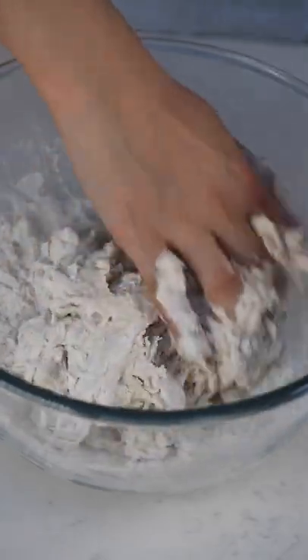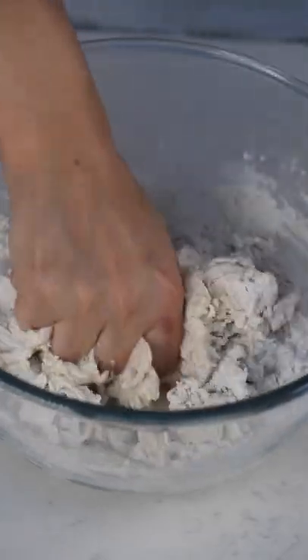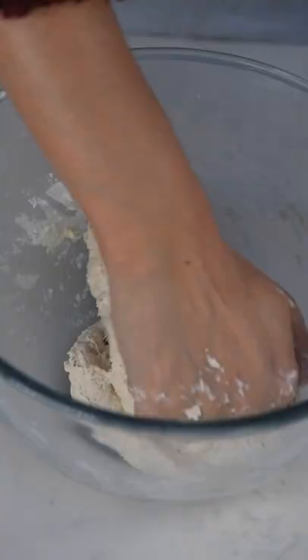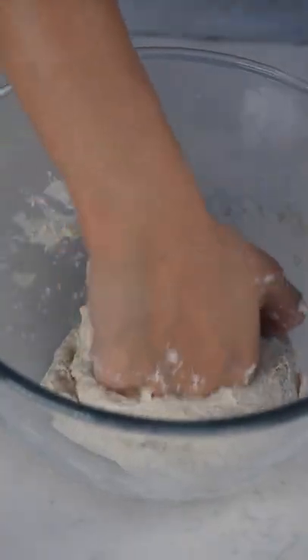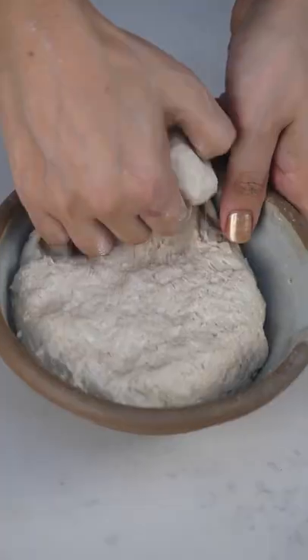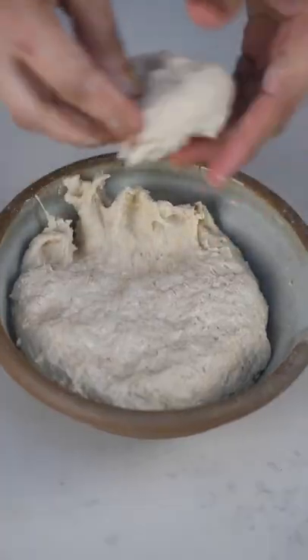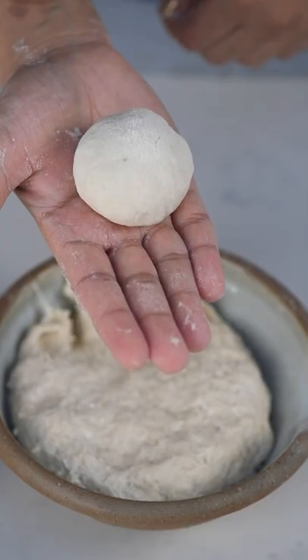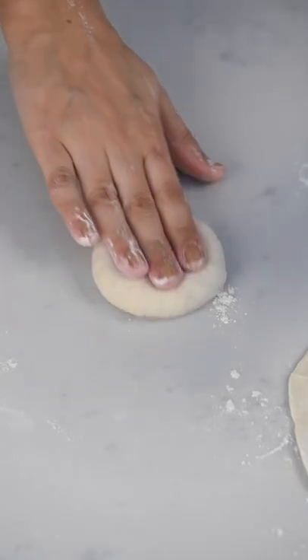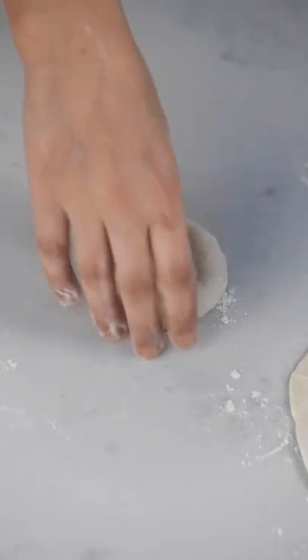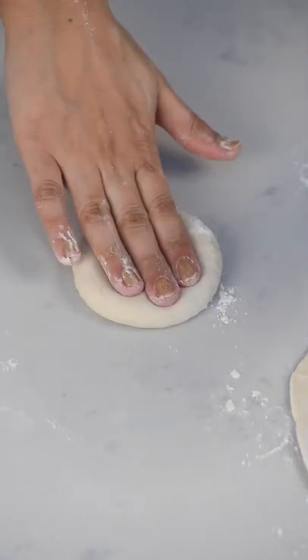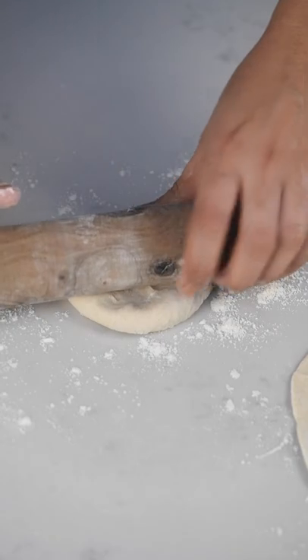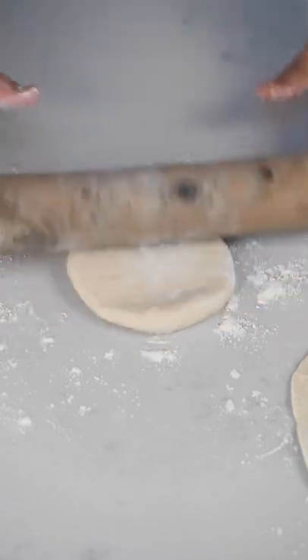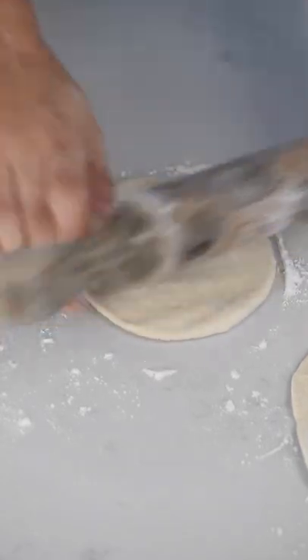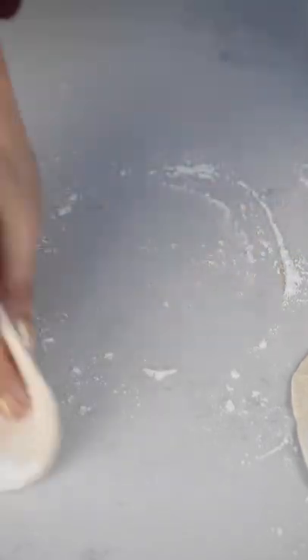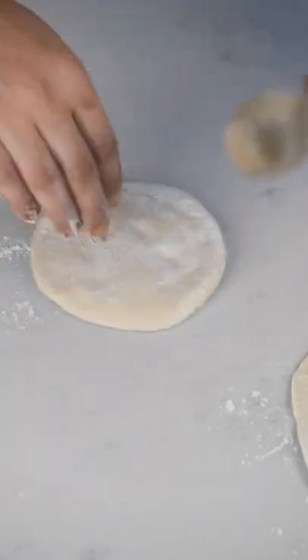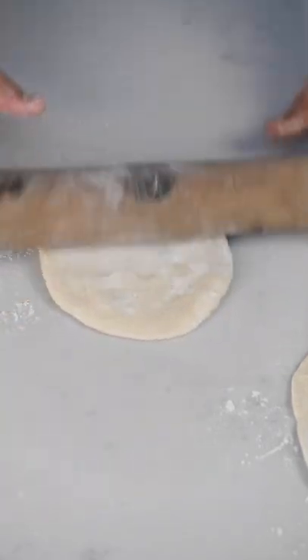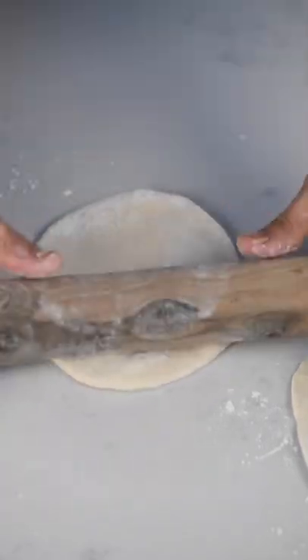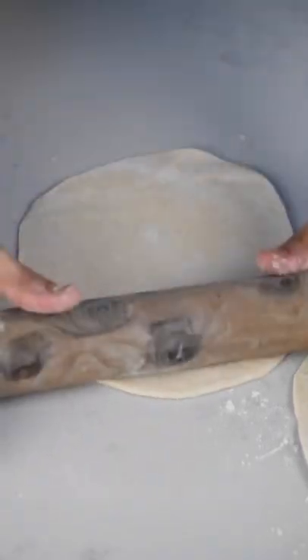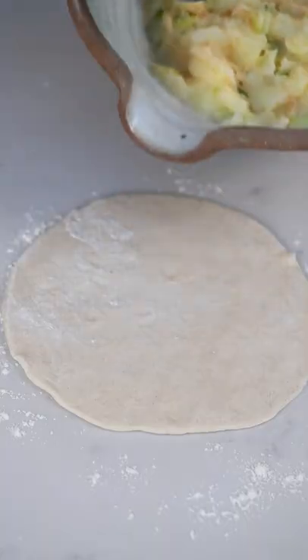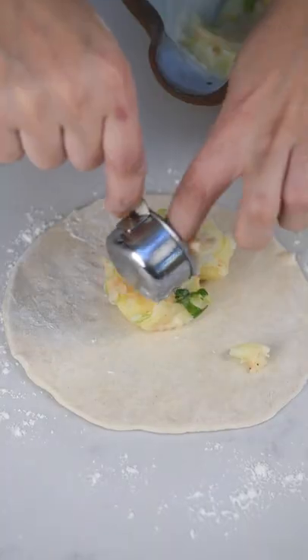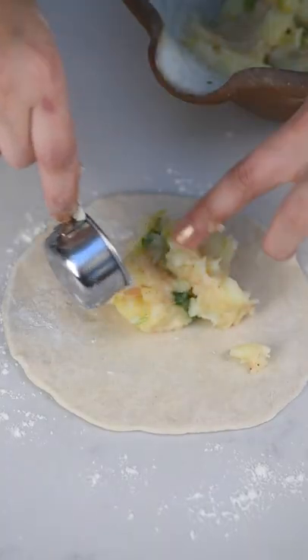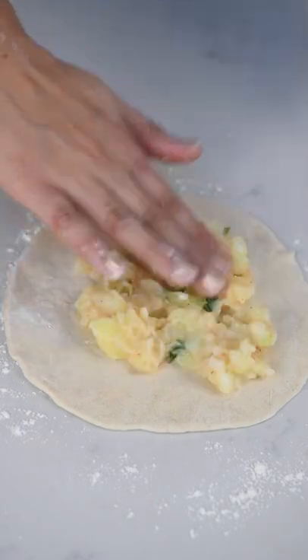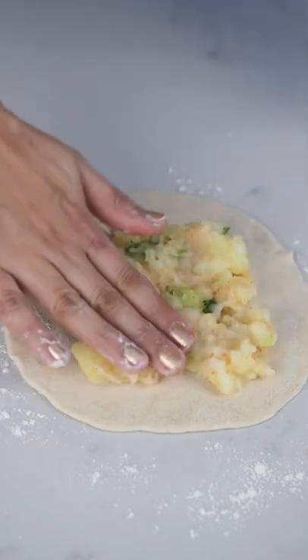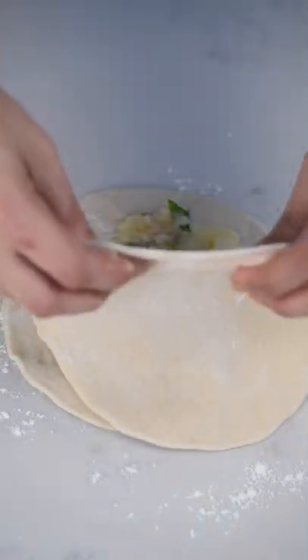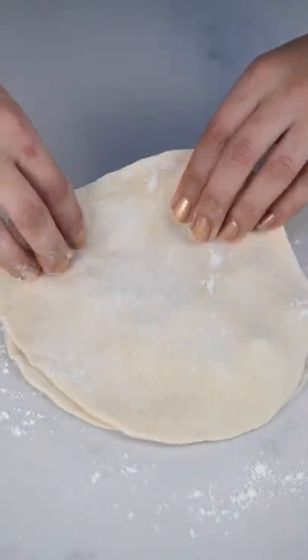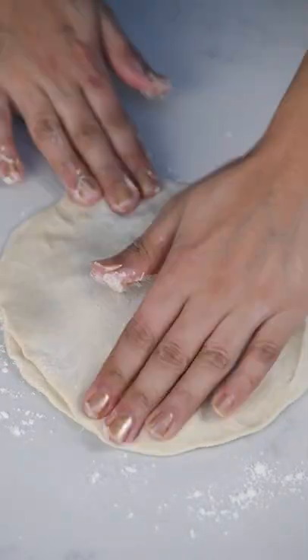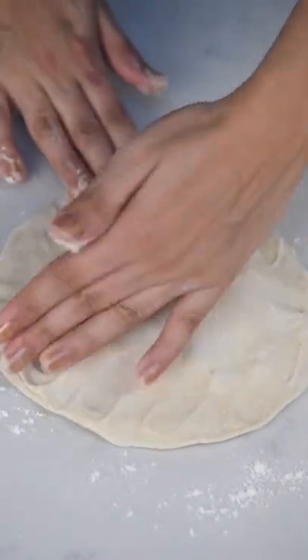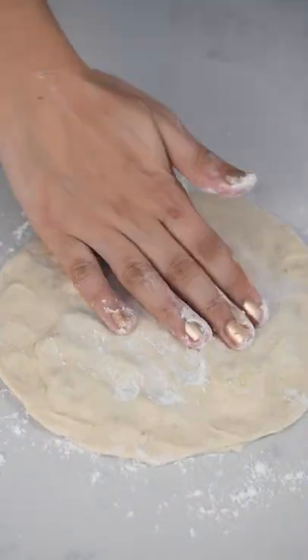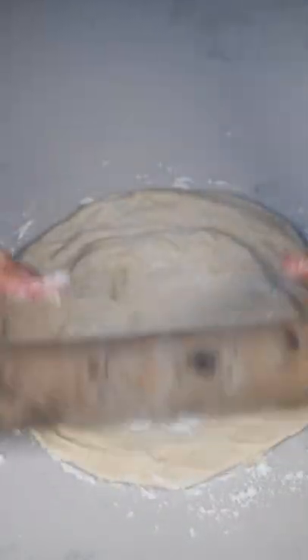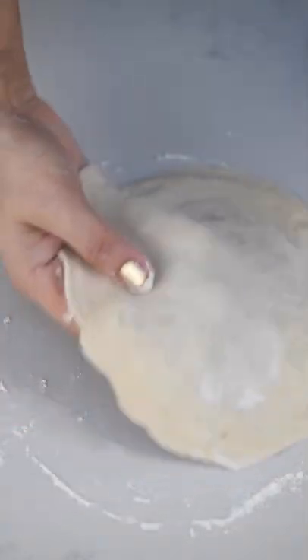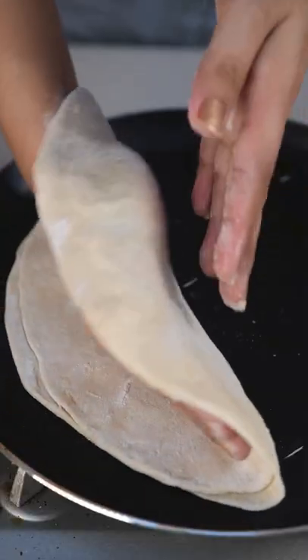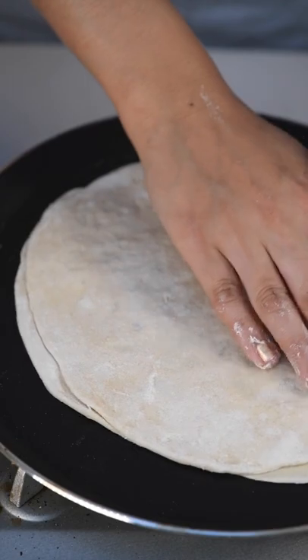For the dough we're going to add some flour, water and salt we need and allow it to rest for about an hour. Then we're going to prepare our dough balls. We're going to roll them like this. We're going to need two pieces for each parata. Then we're going to stuff them with the potato mix and roll them like this.